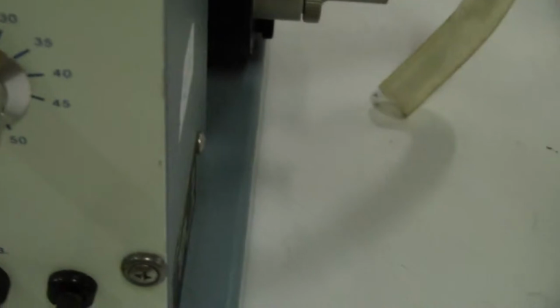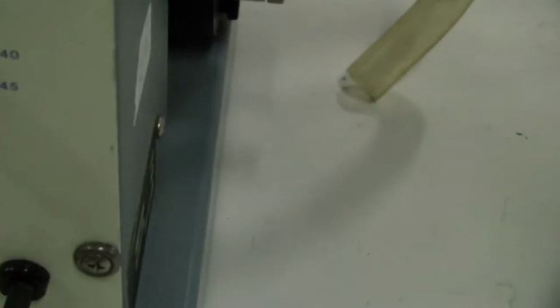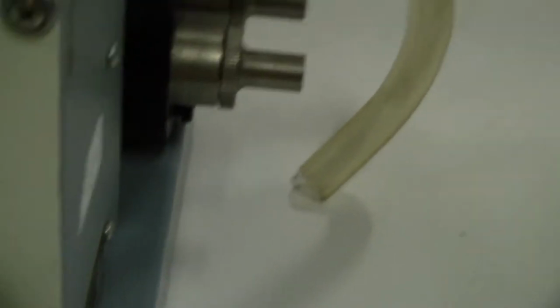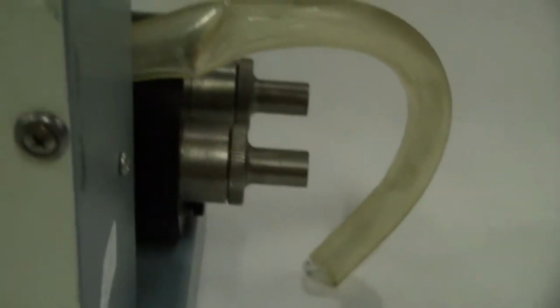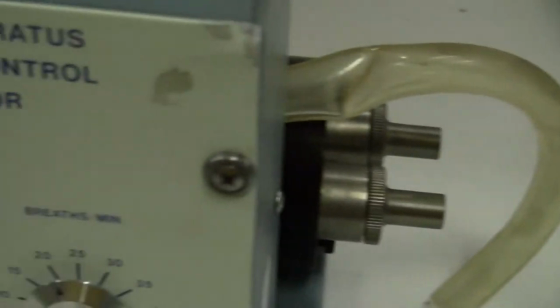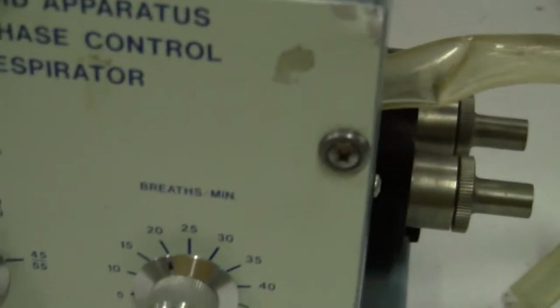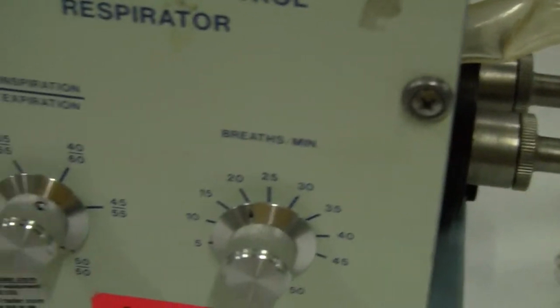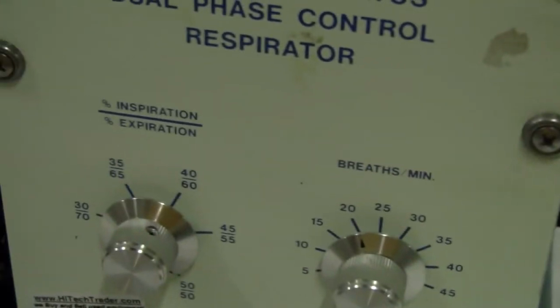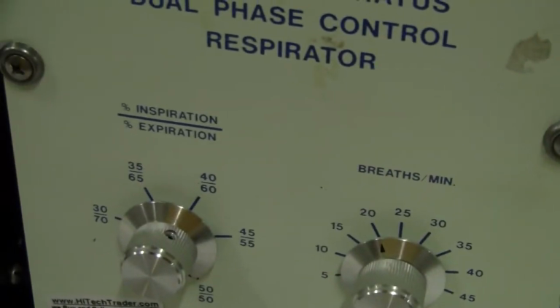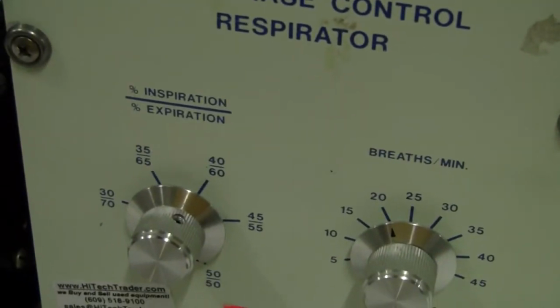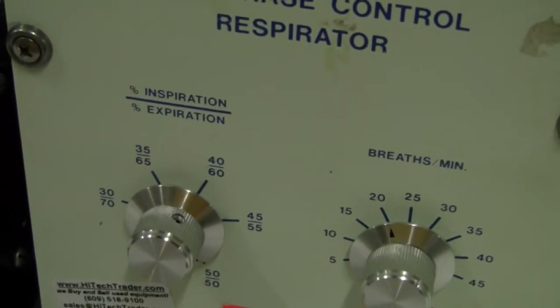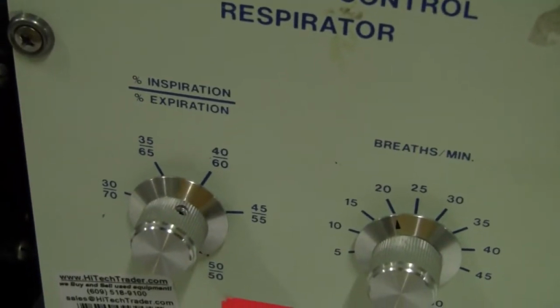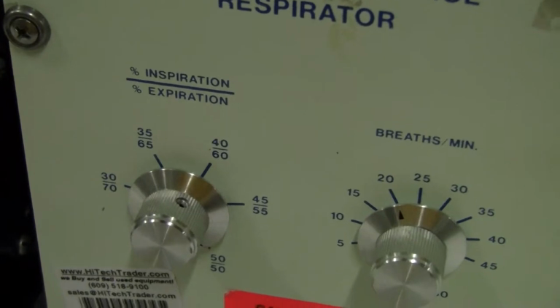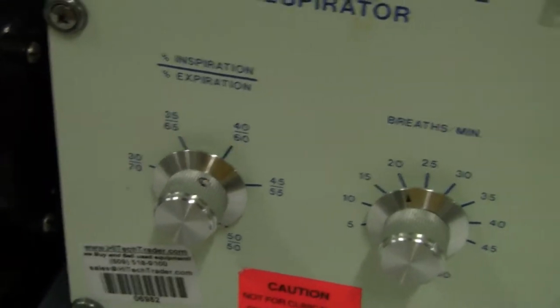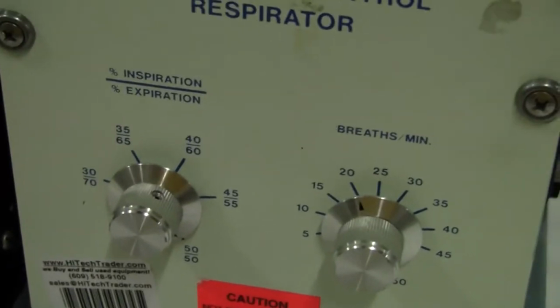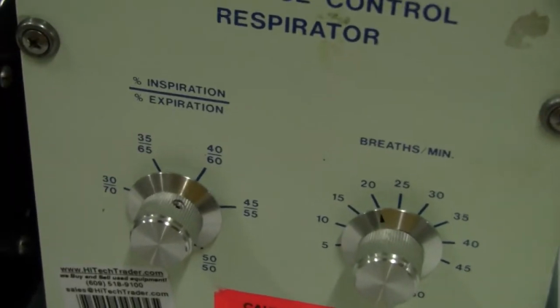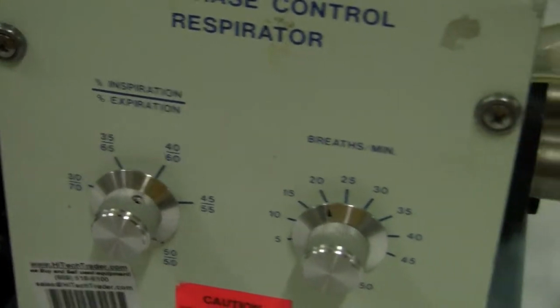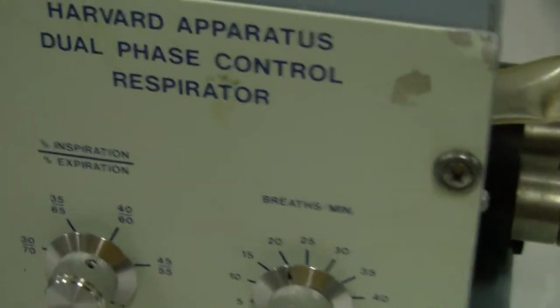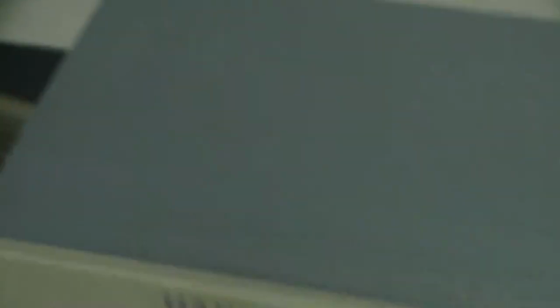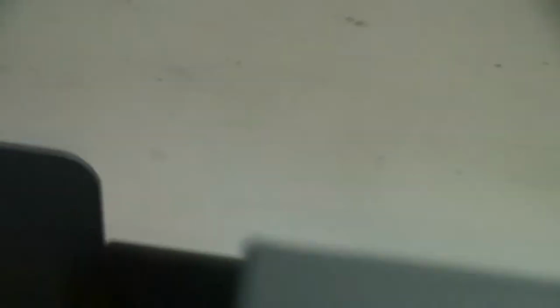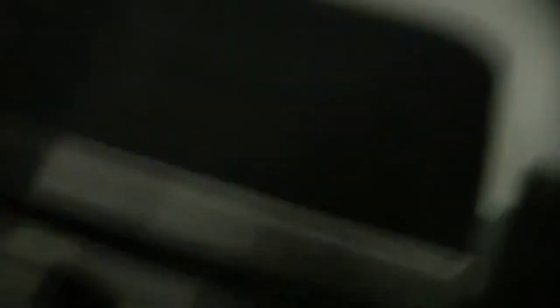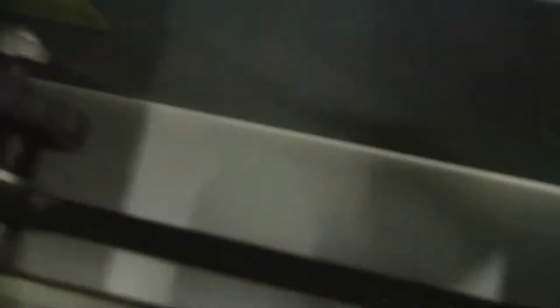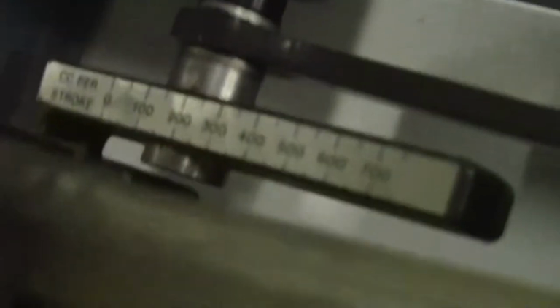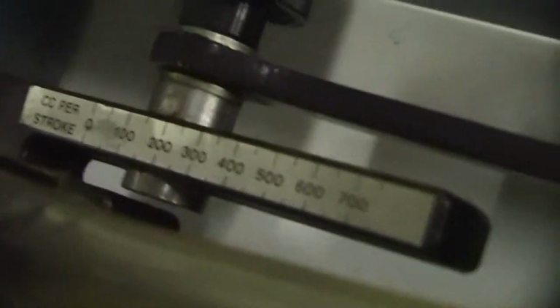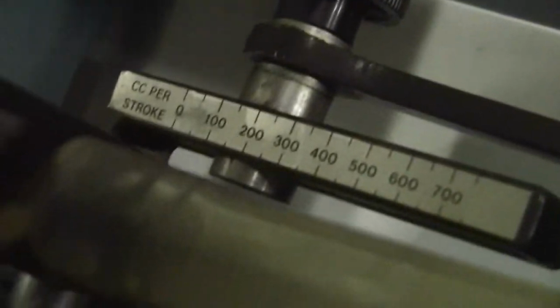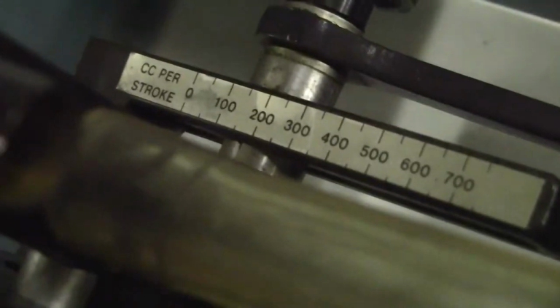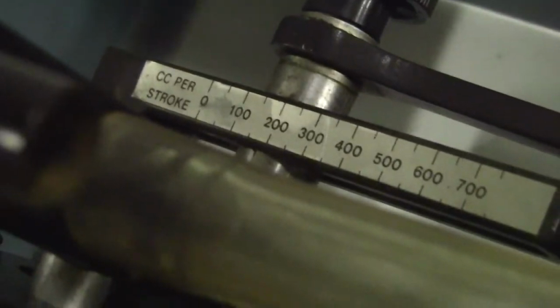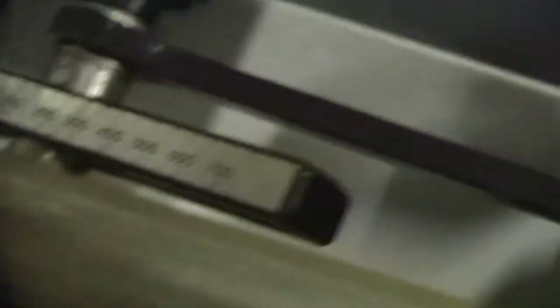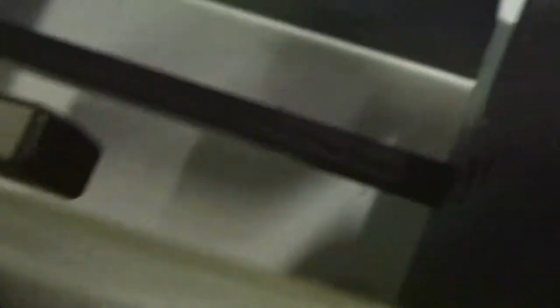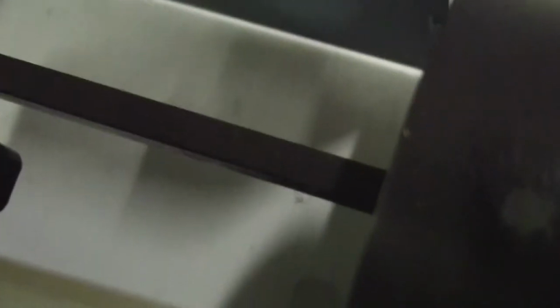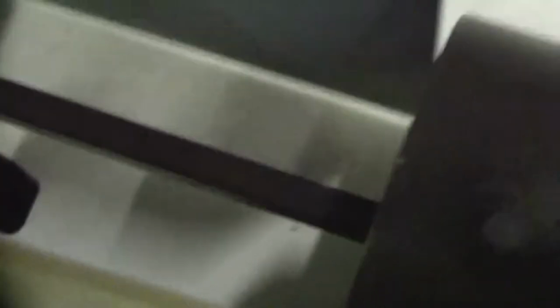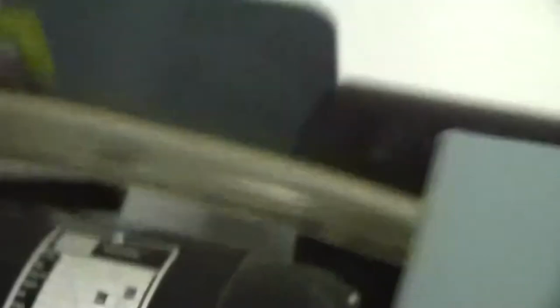You can adjust the breath per minute and the percent of inspiration and expiration. Slide to change the cubic centimeter per stroke.